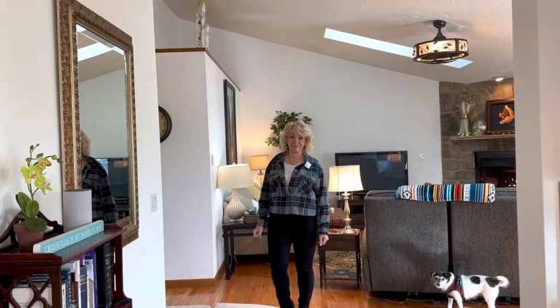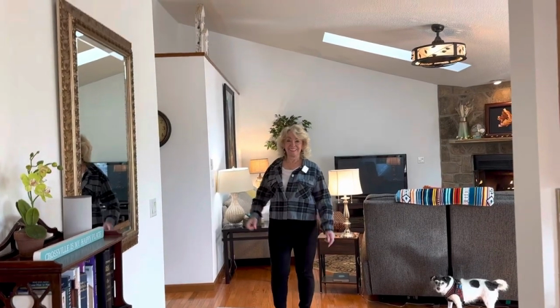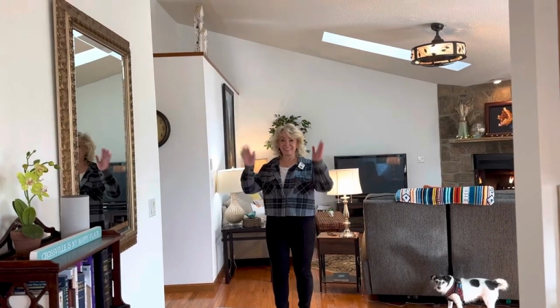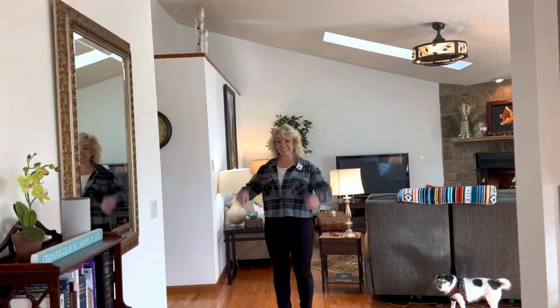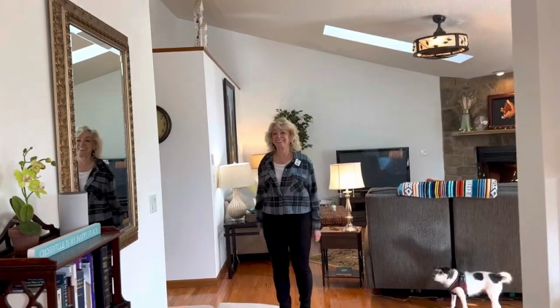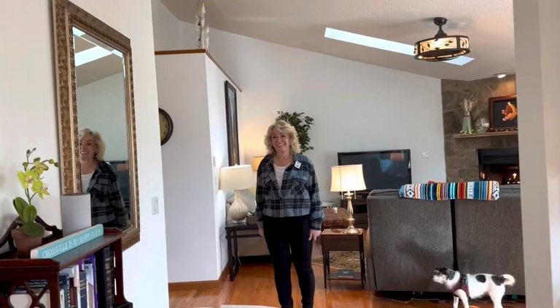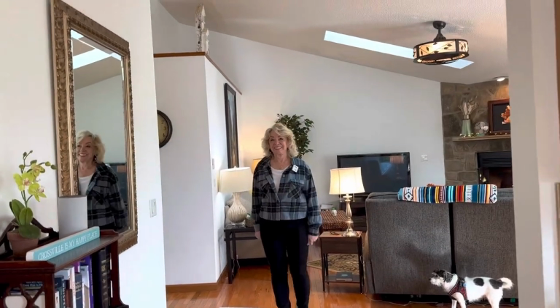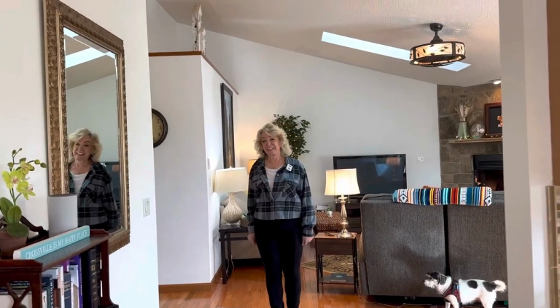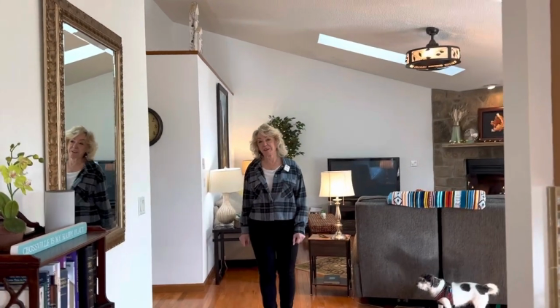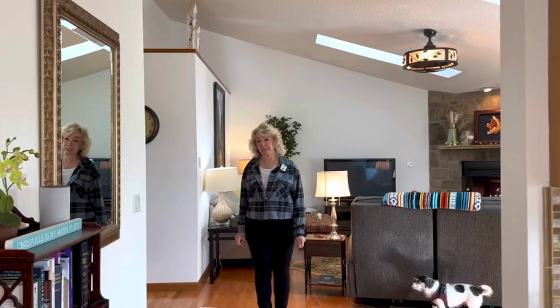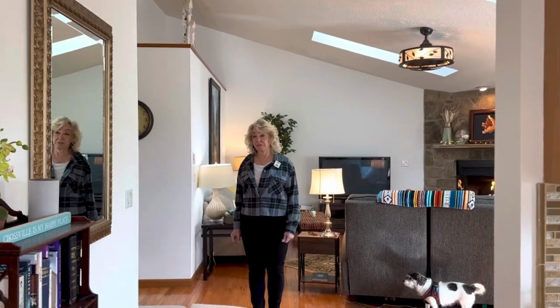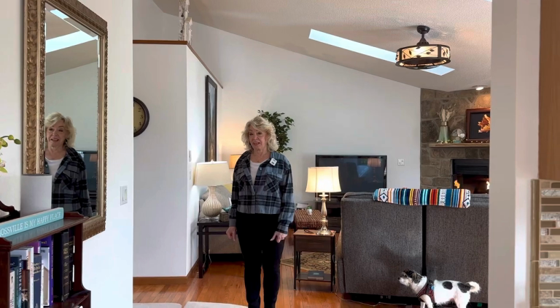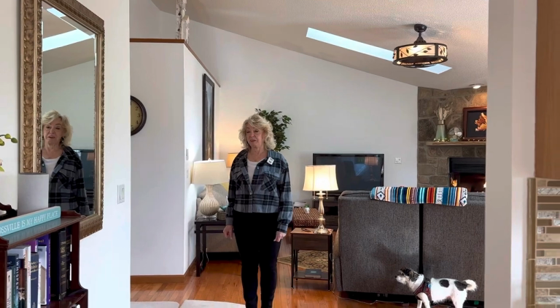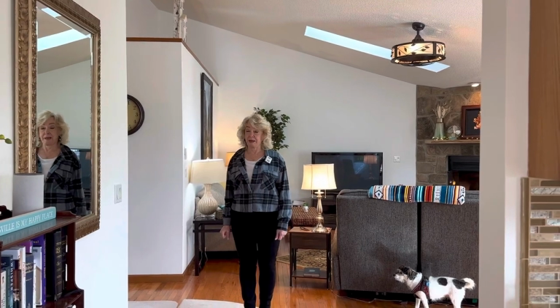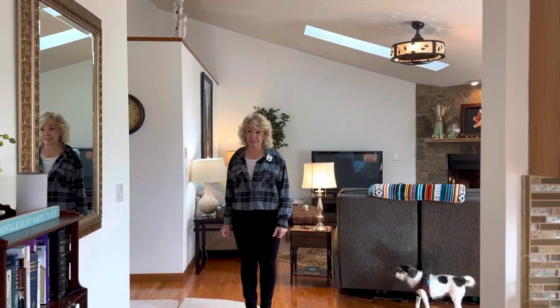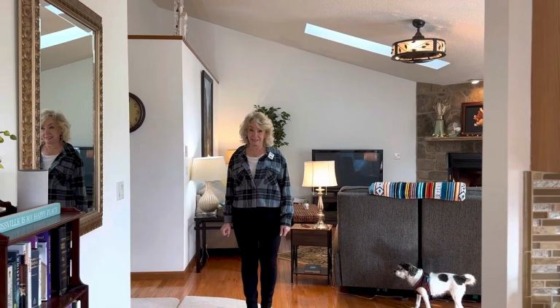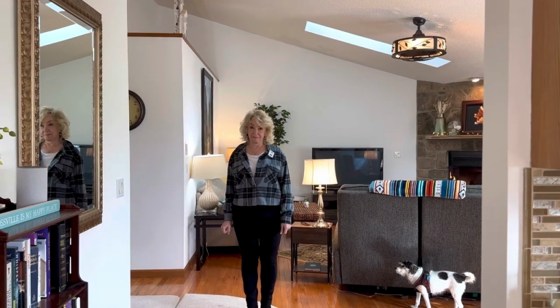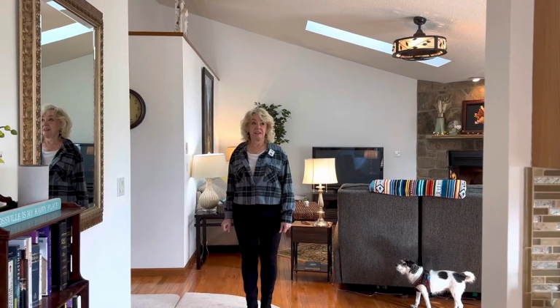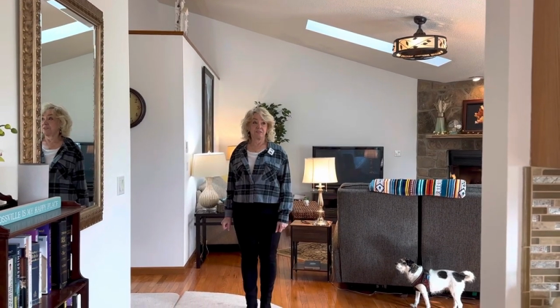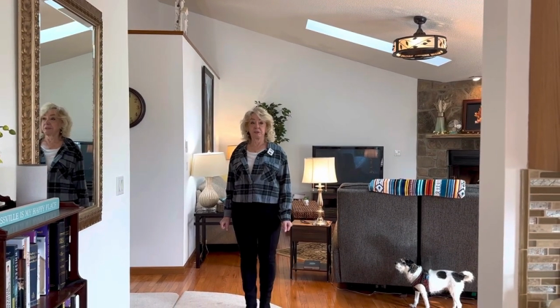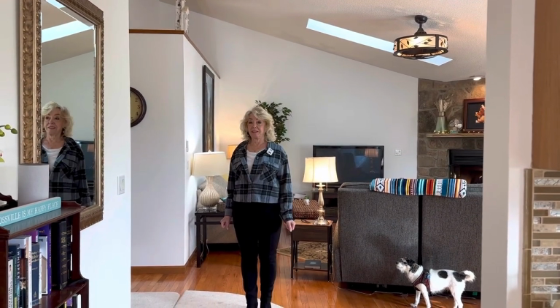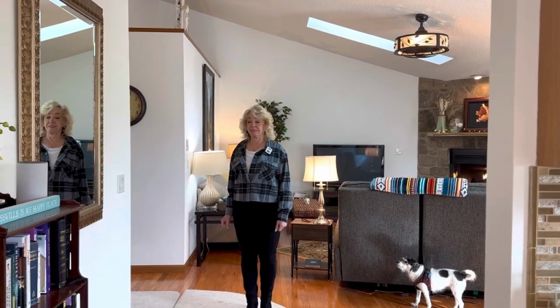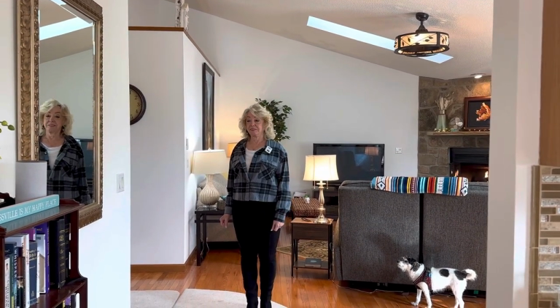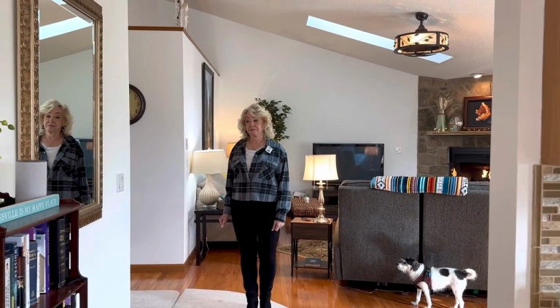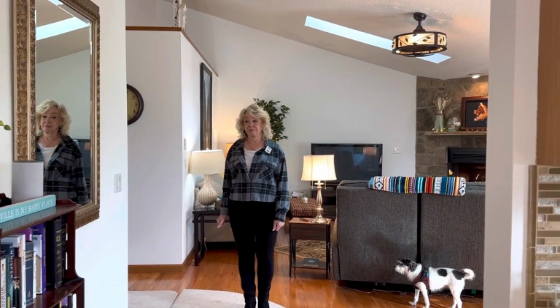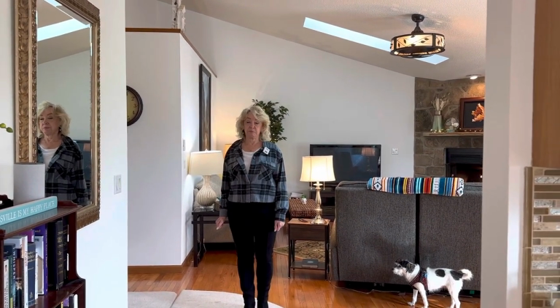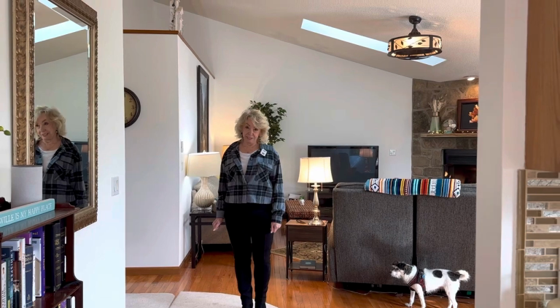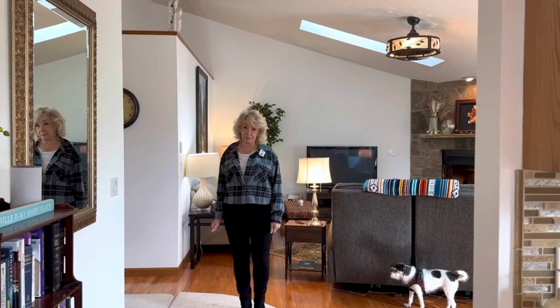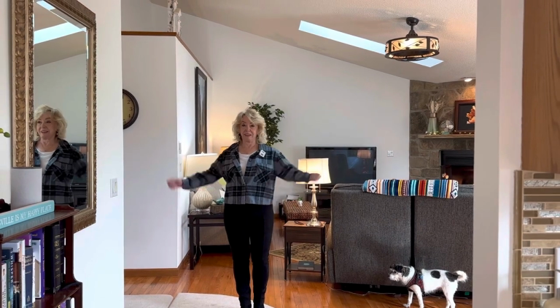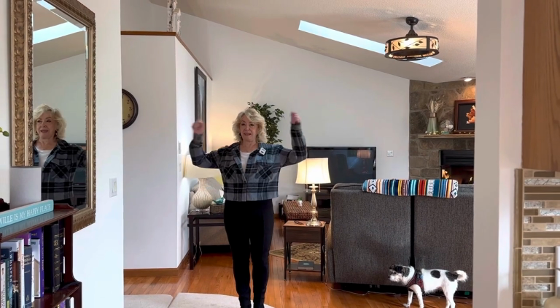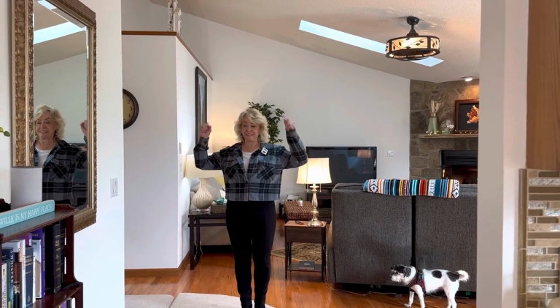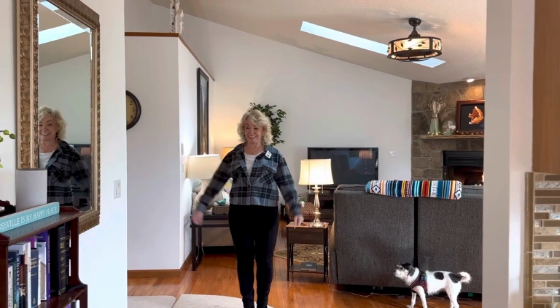Hi friends! Sandy Brown here. Life past 80 — formerly Life Pushing 80, but I made it to 80.